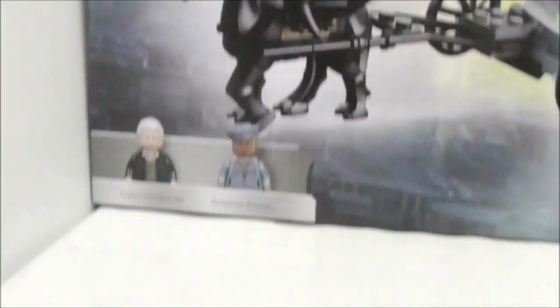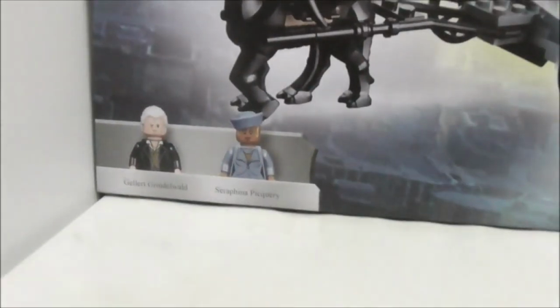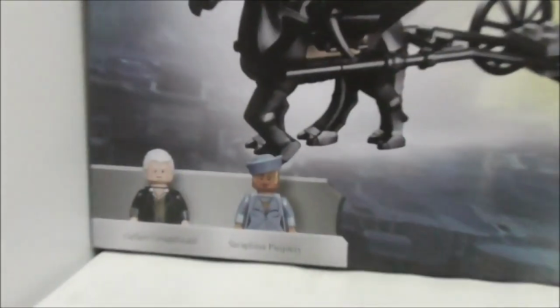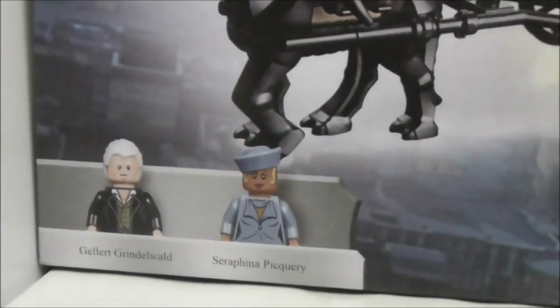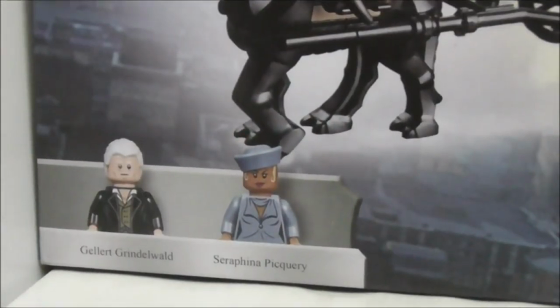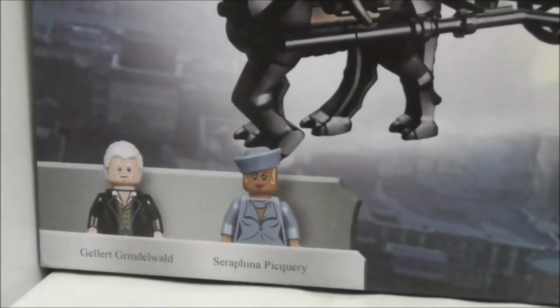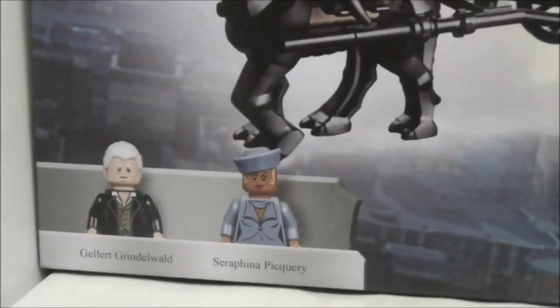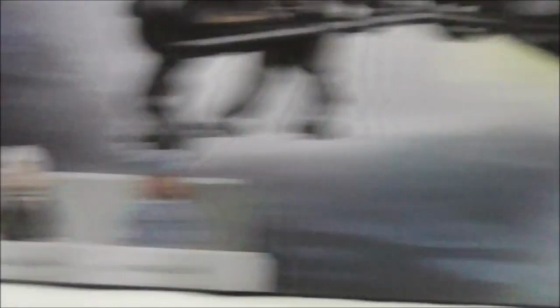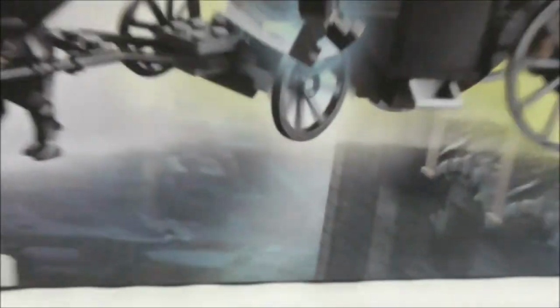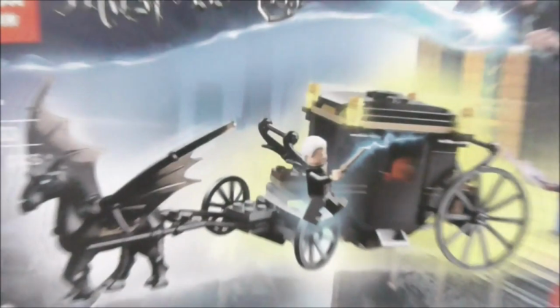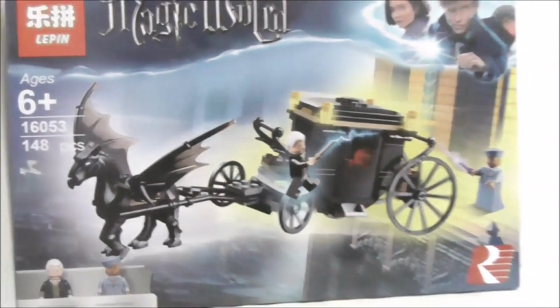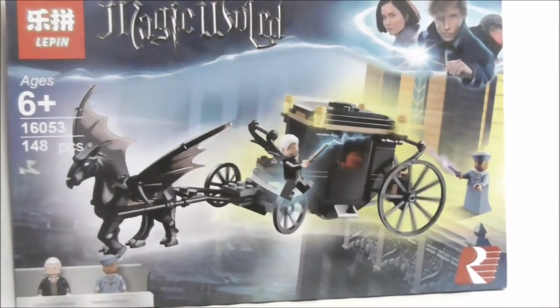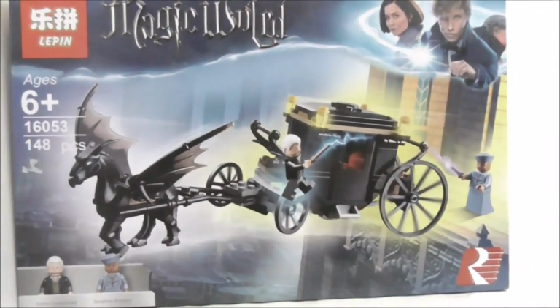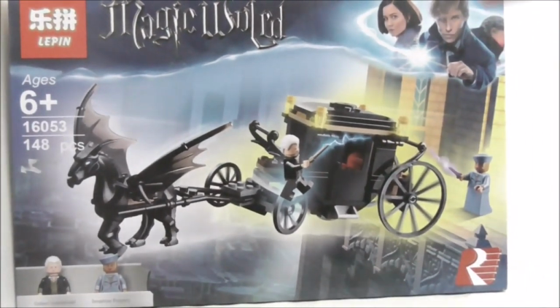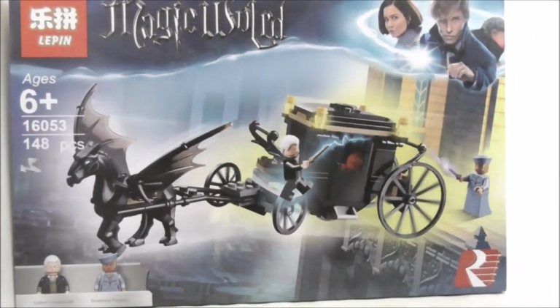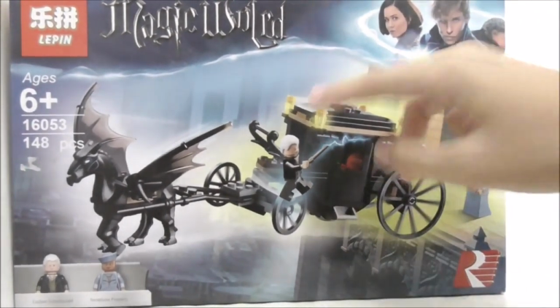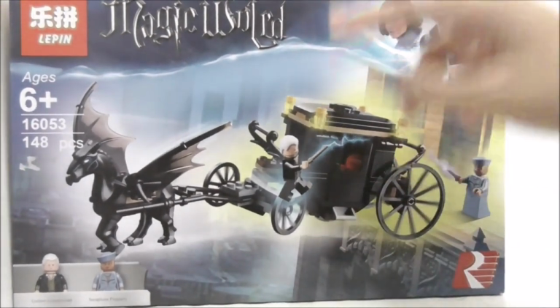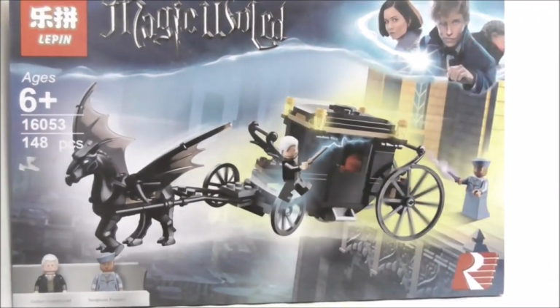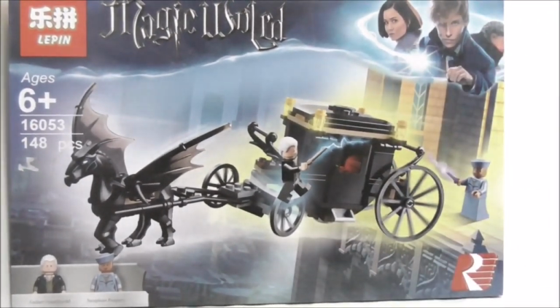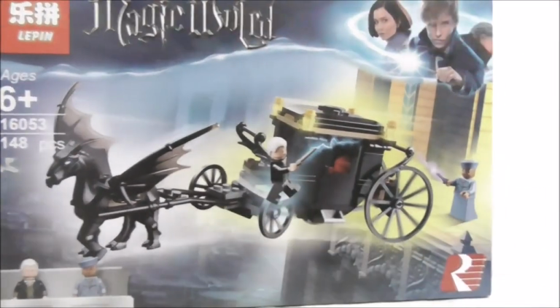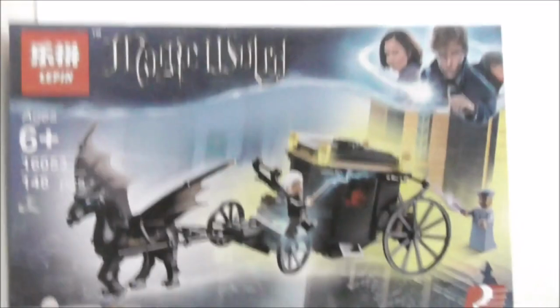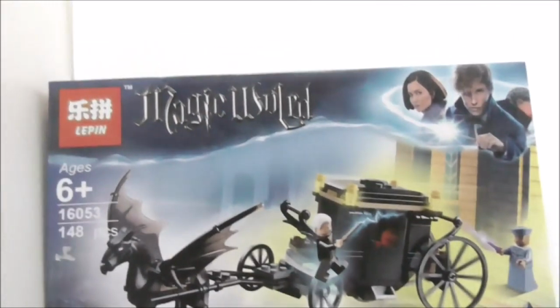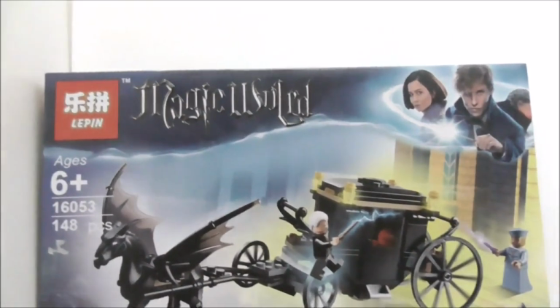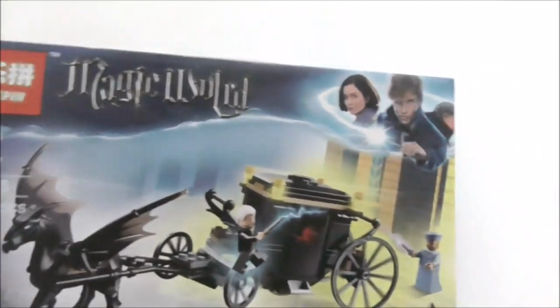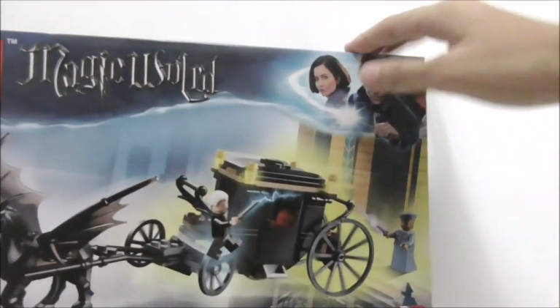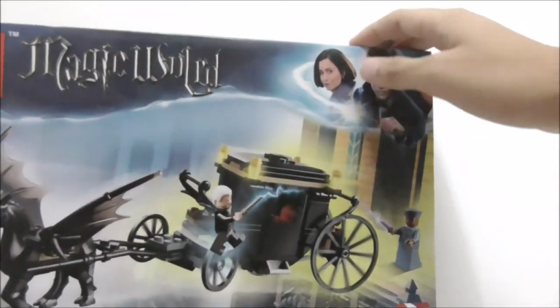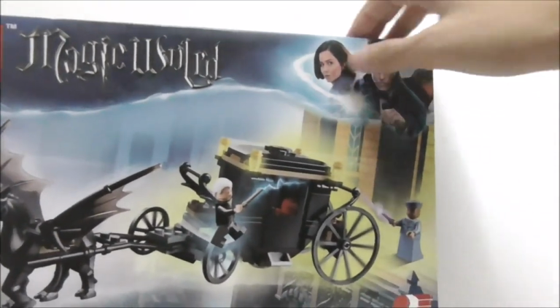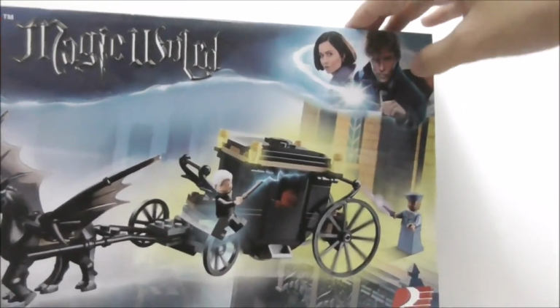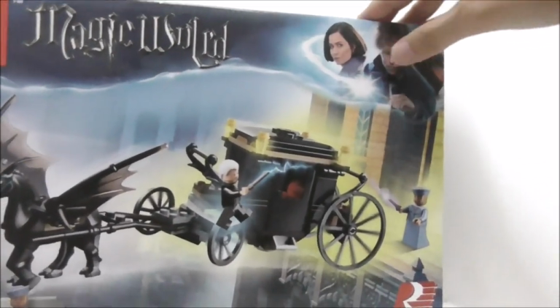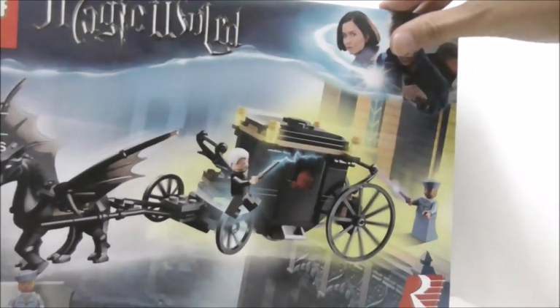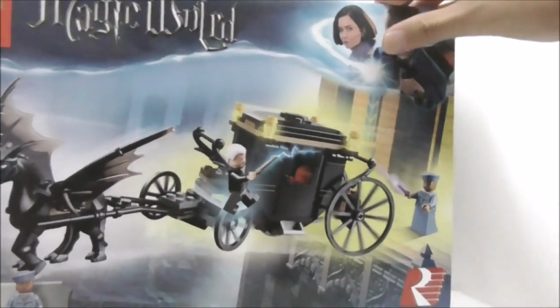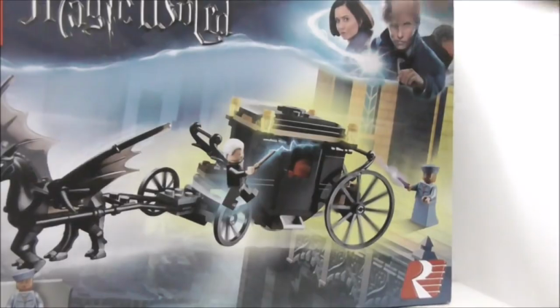The two main figures are Gellert Grindelwald and Serafina Piccari. The box art is copied directly from the official LEGO version, and at the top it says 'Magic World,' and at the corner it shows you some of the Fantastic Beasts characters.